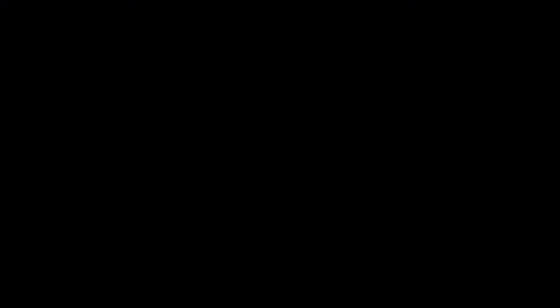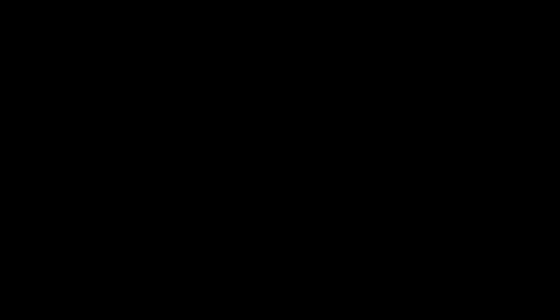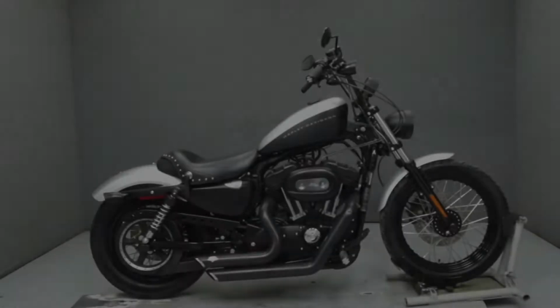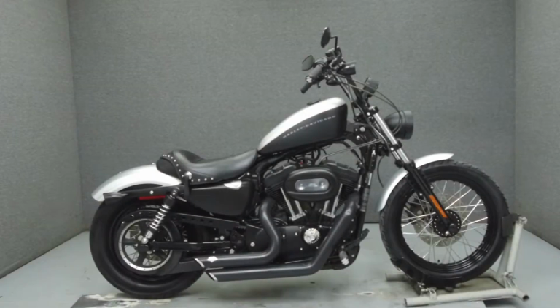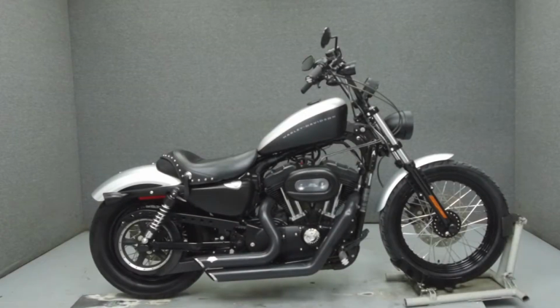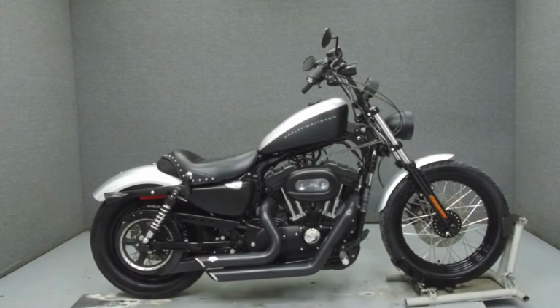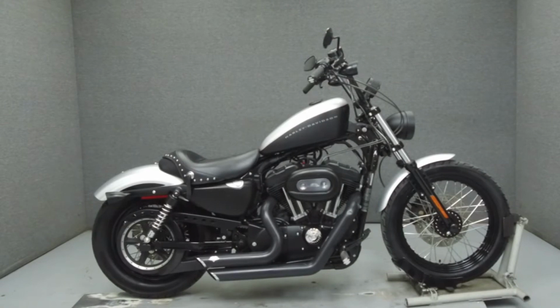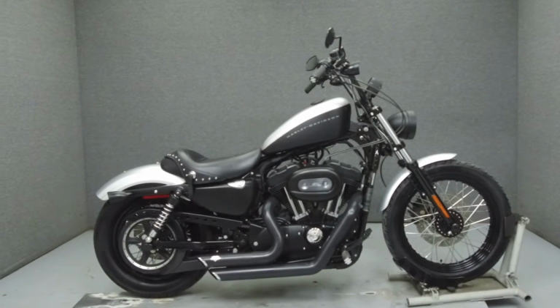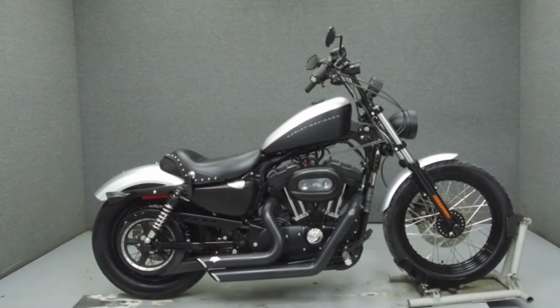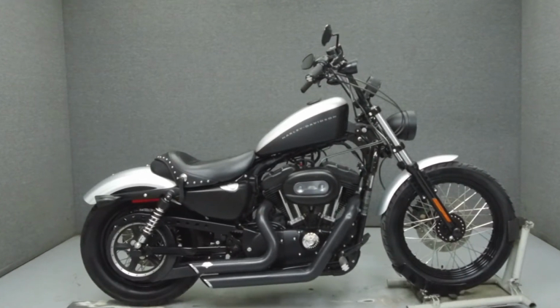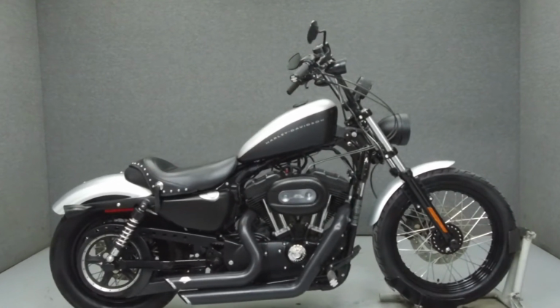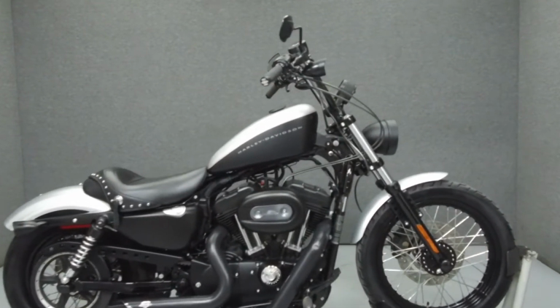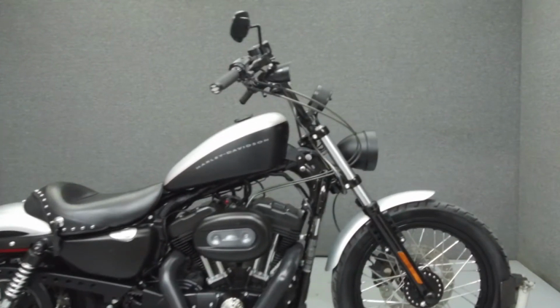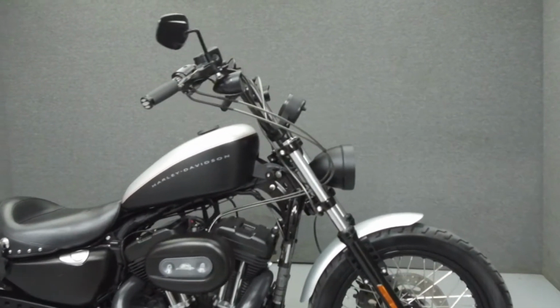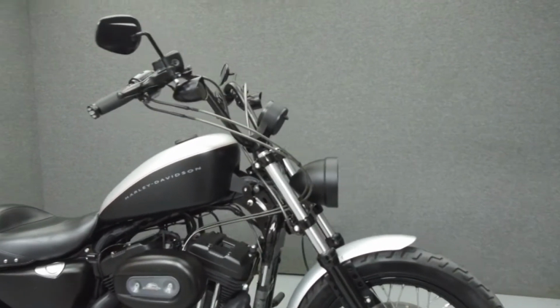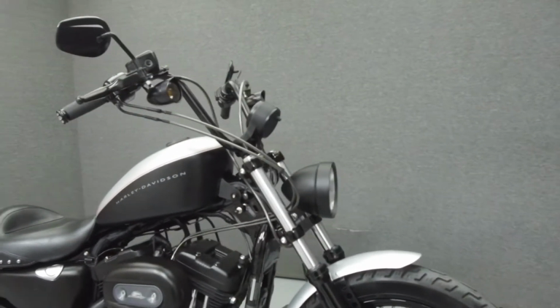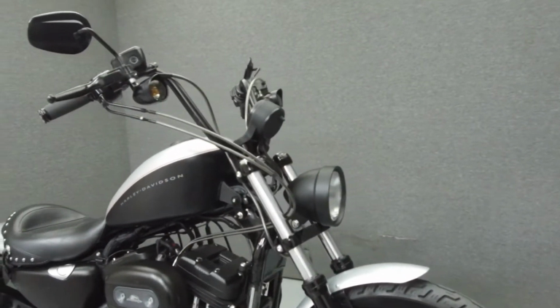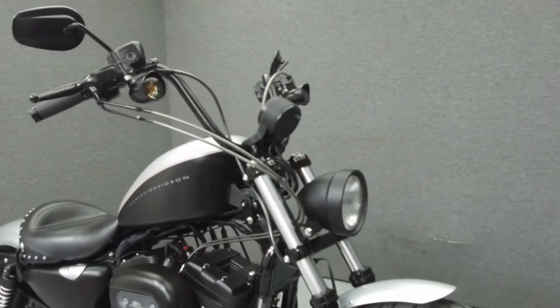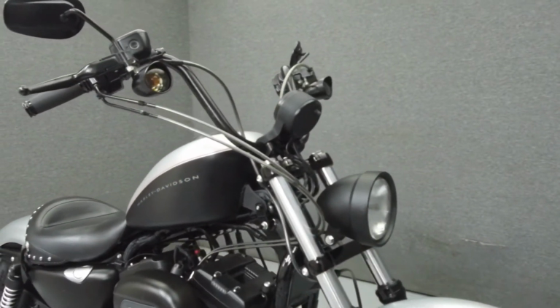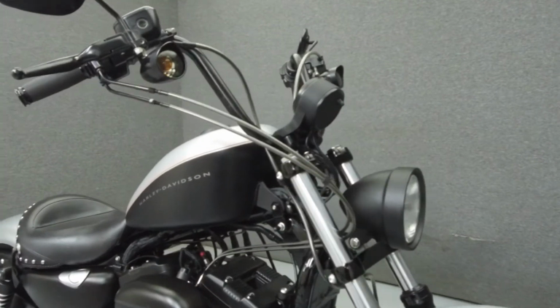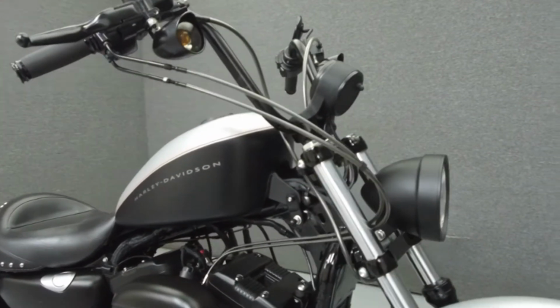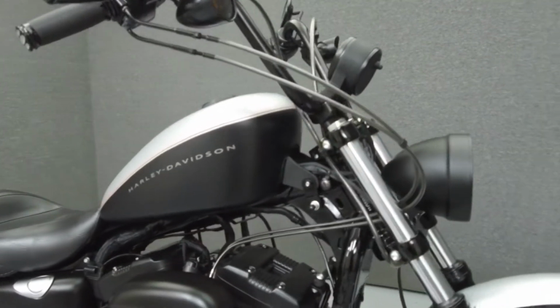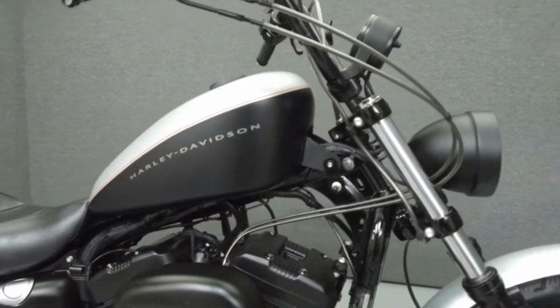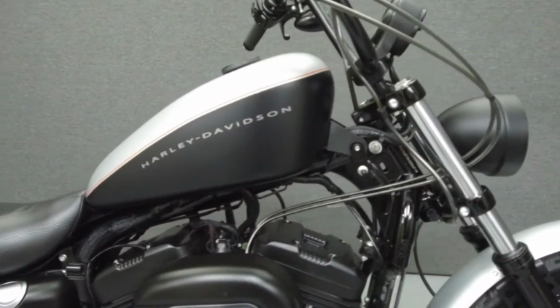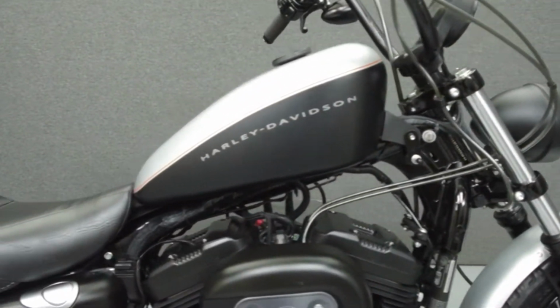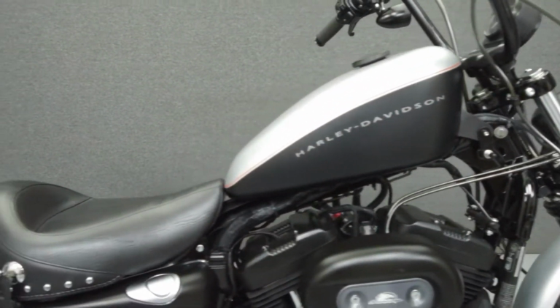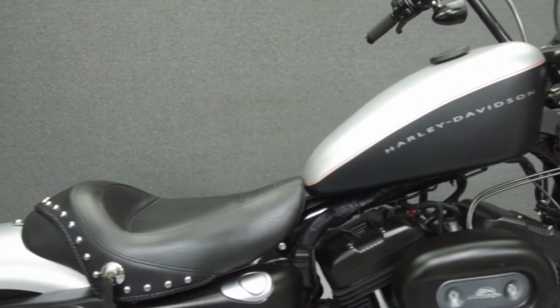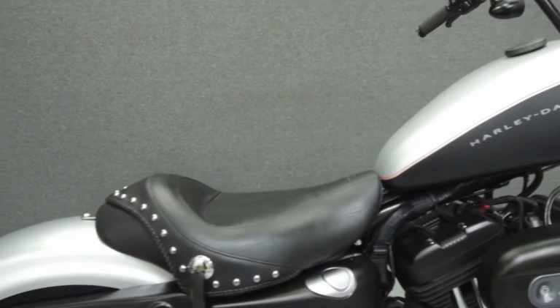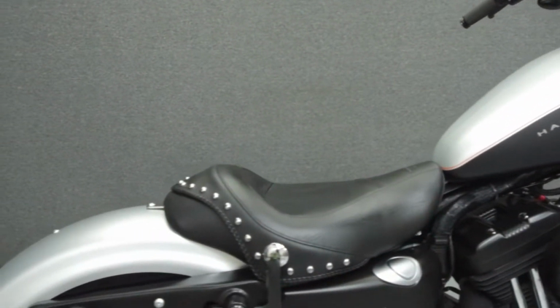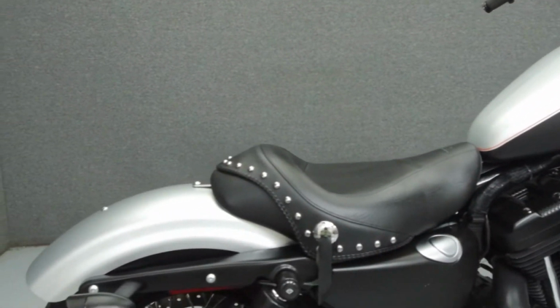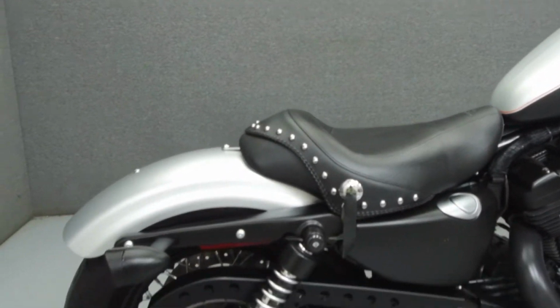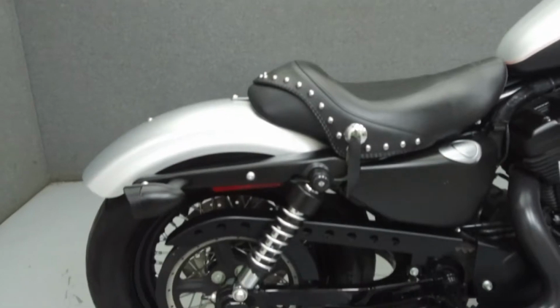Hey everyone, this is Keegan from National Power Sports. Today we're going to take a look at this 2009 Harley-Davidson Sportster 1200 Nightster with 4,422 miles.